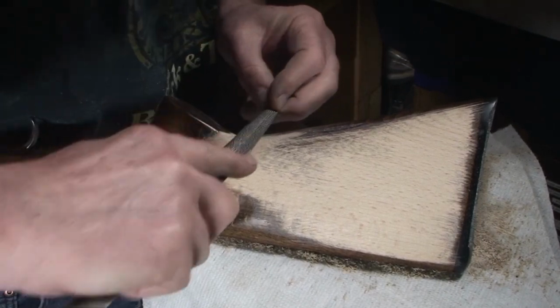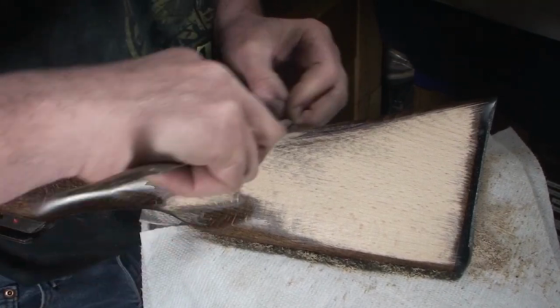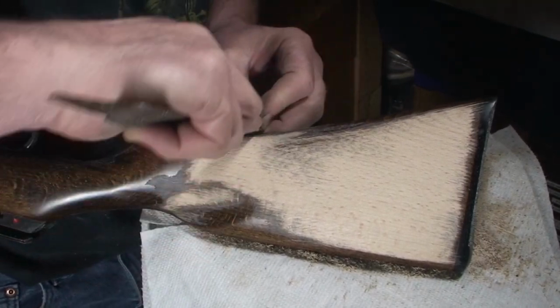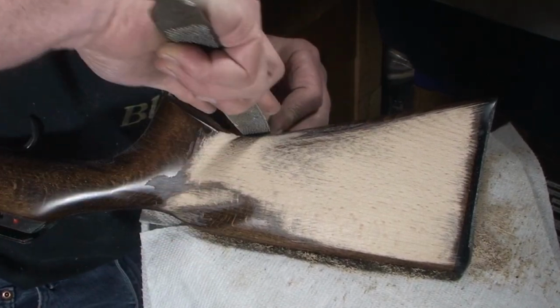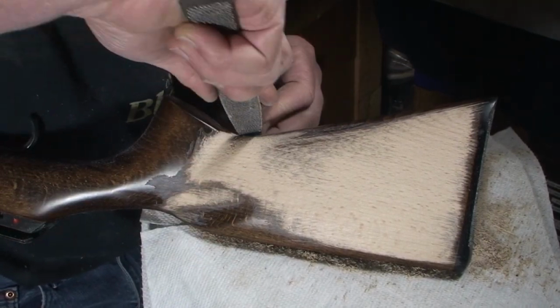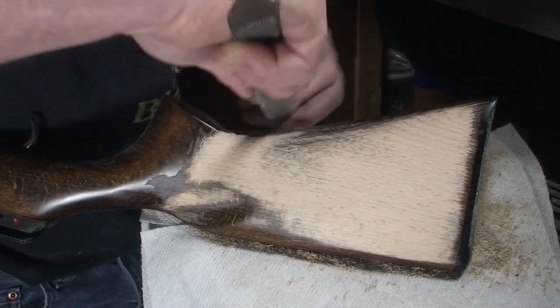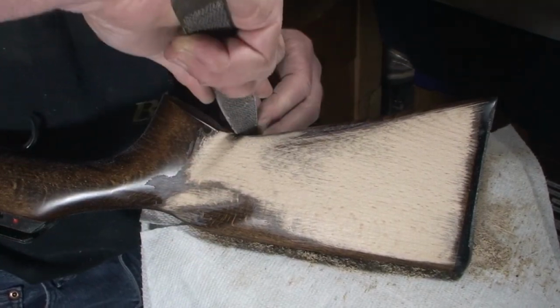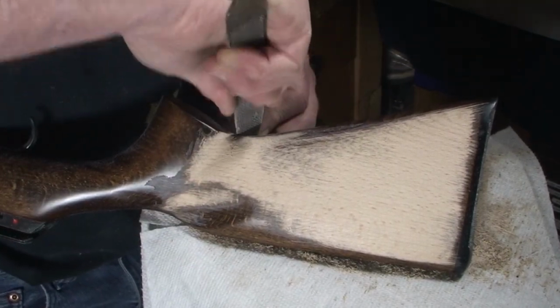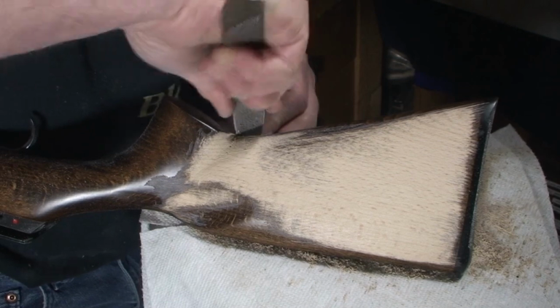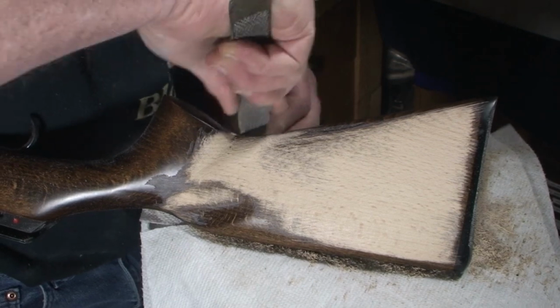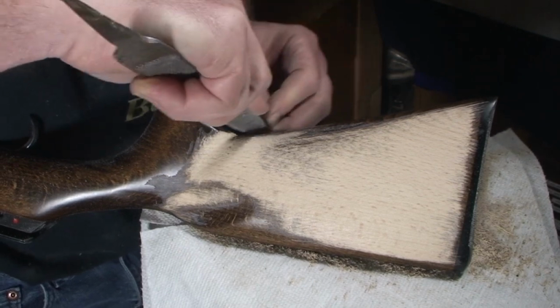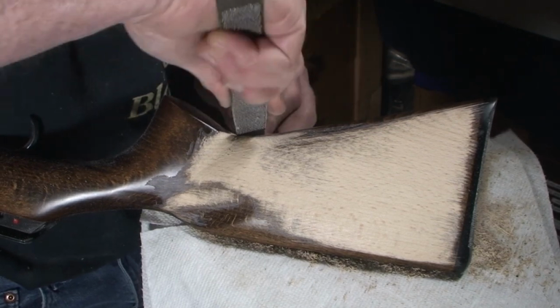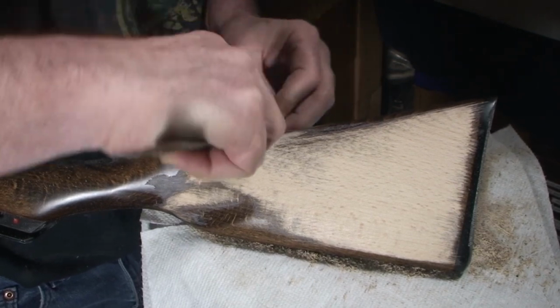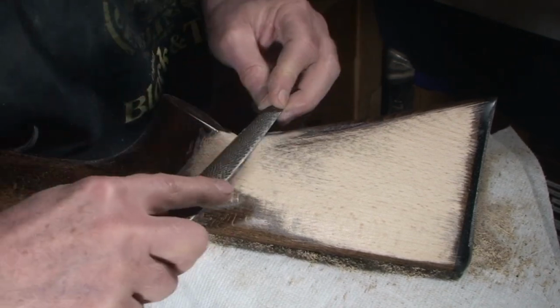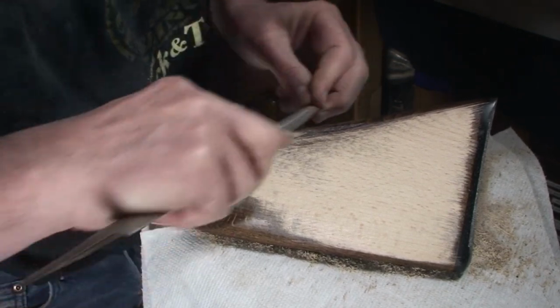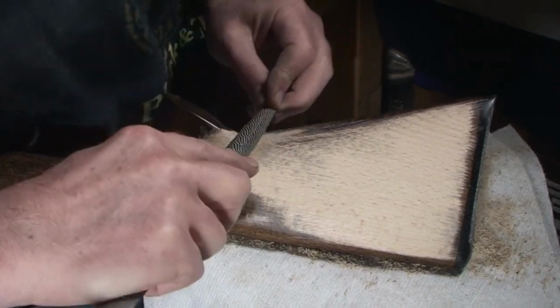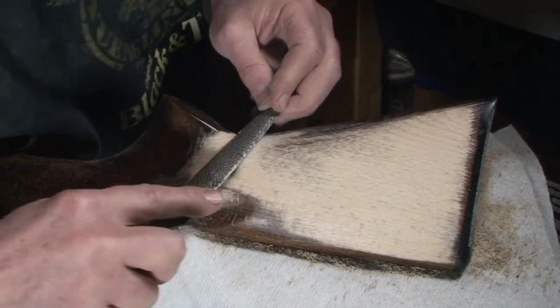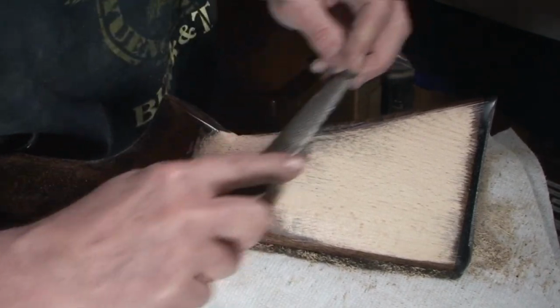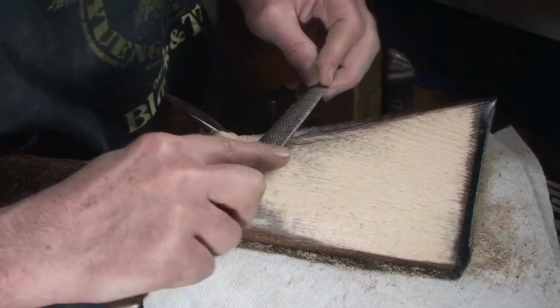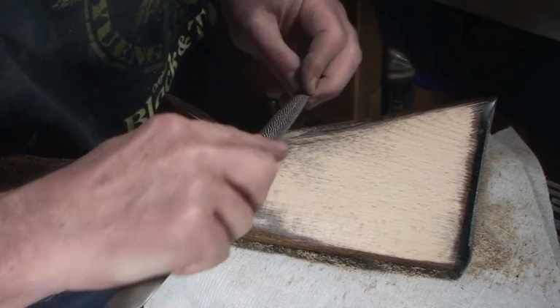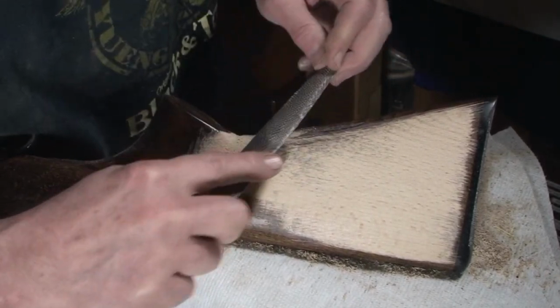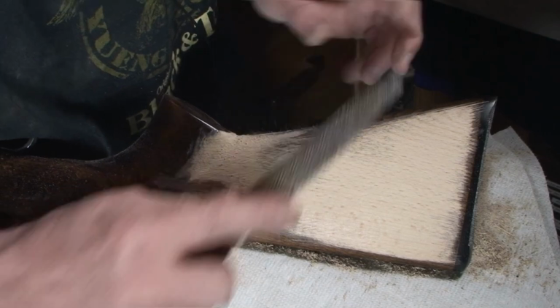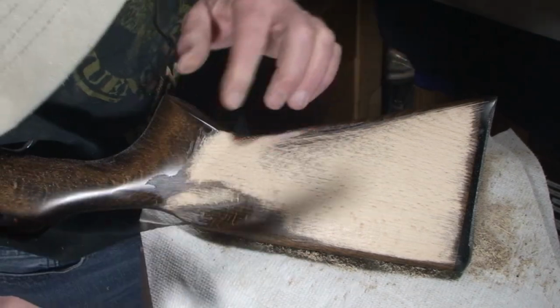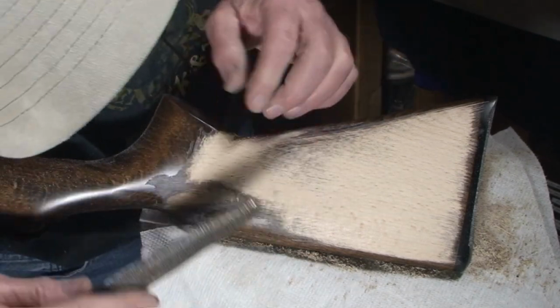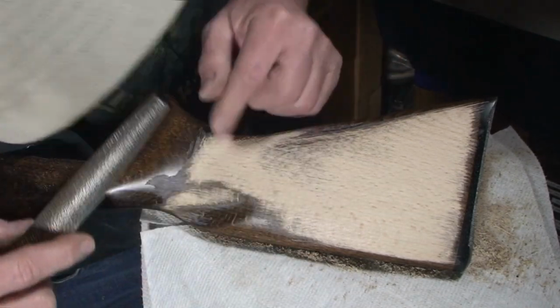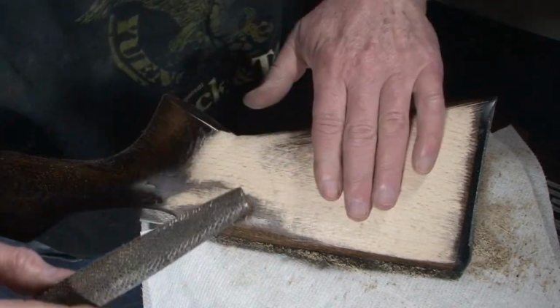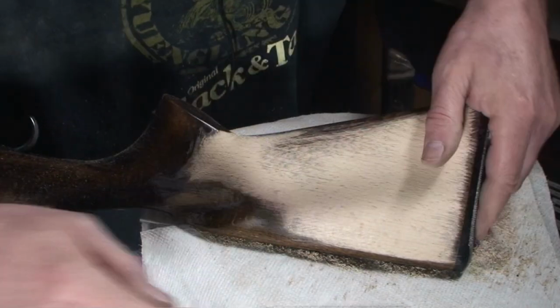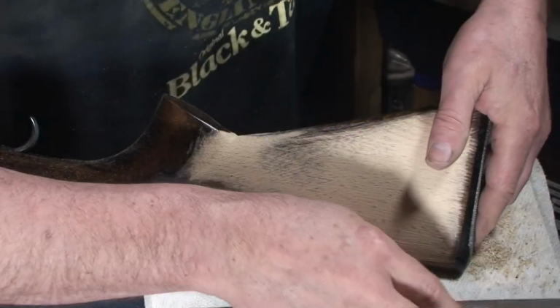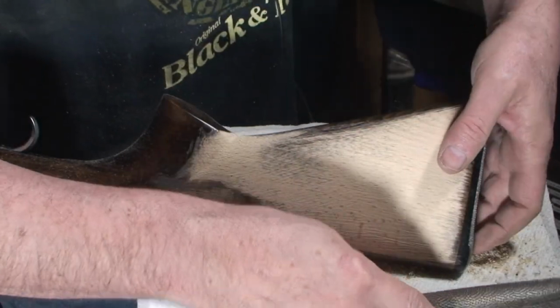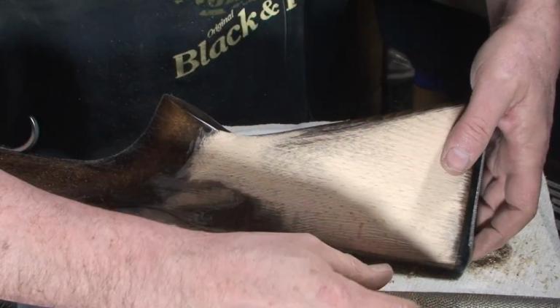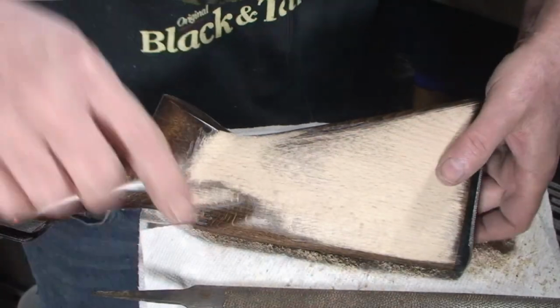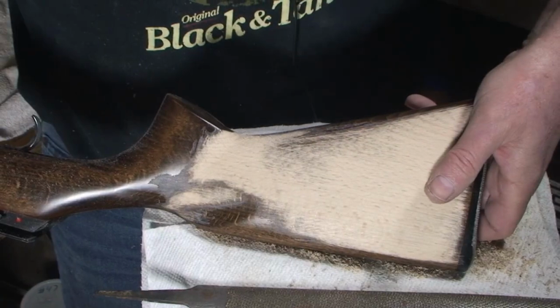So those of you who were a little nervous when I started hacking on this — are you starting to feel a little more comfortable? Let me flip this over and take a look at it.